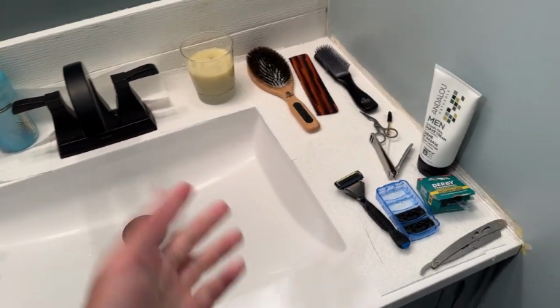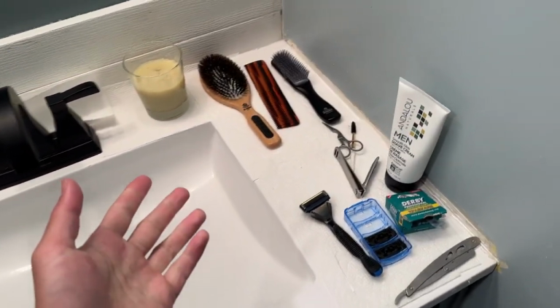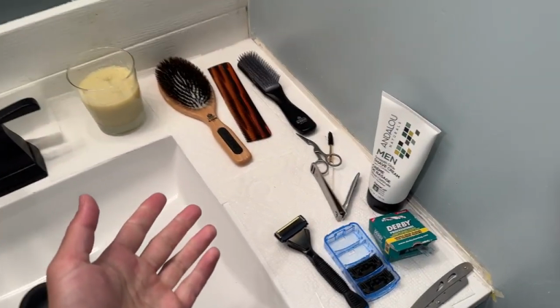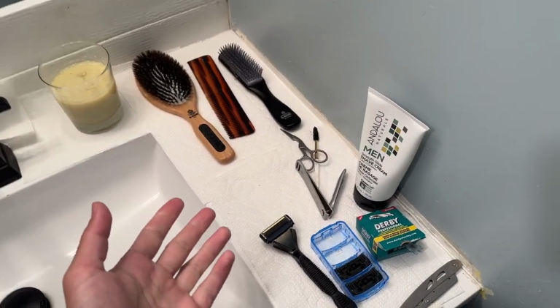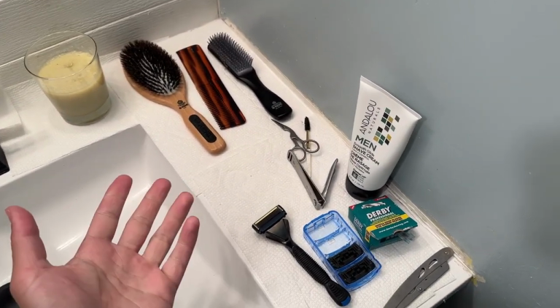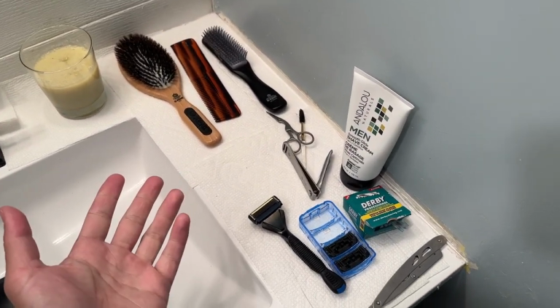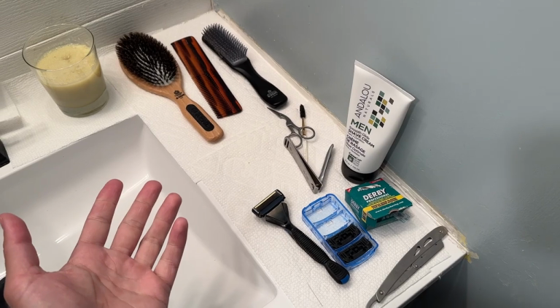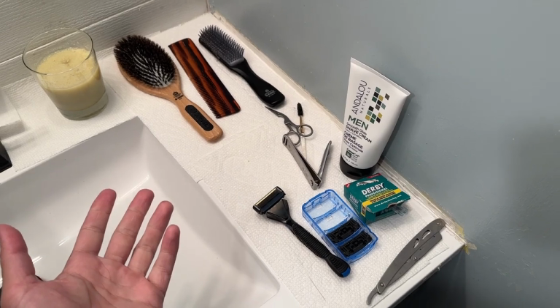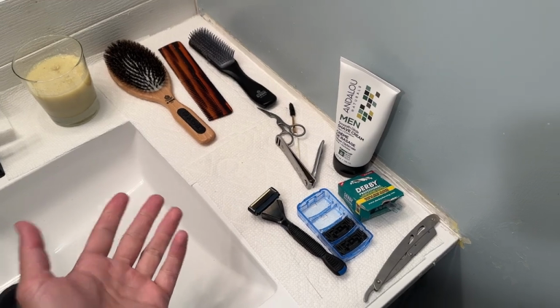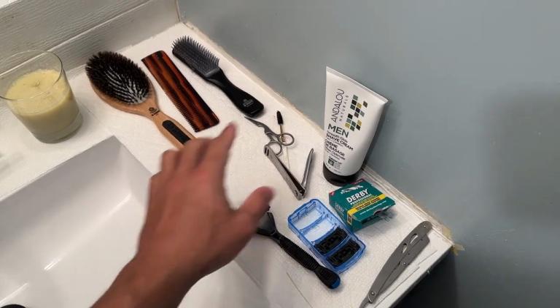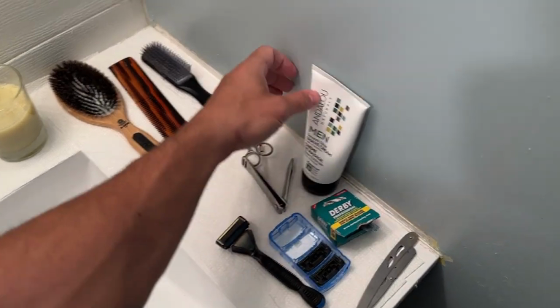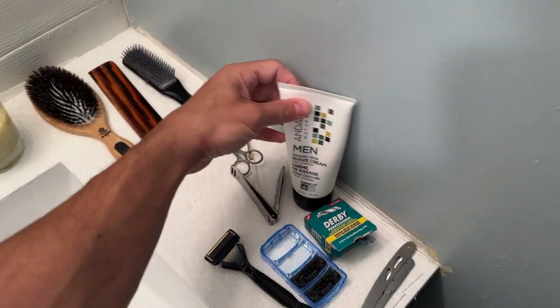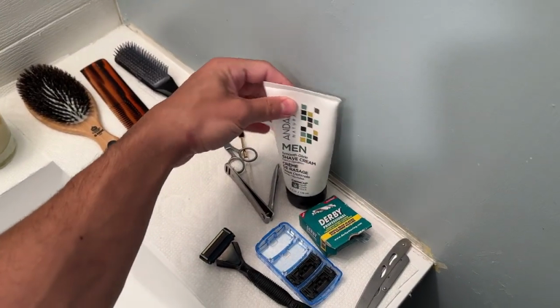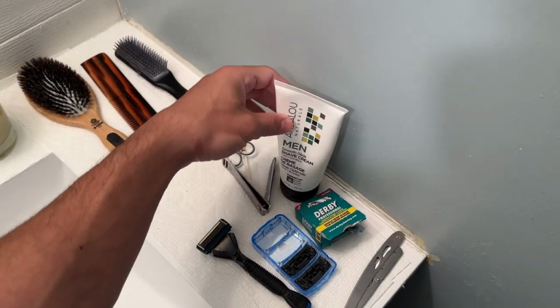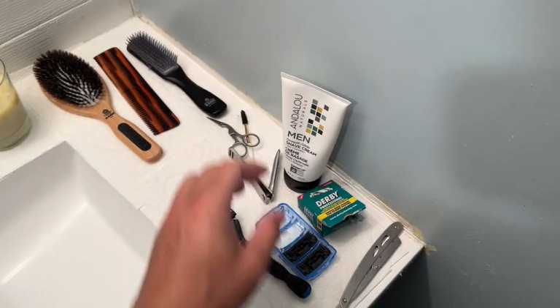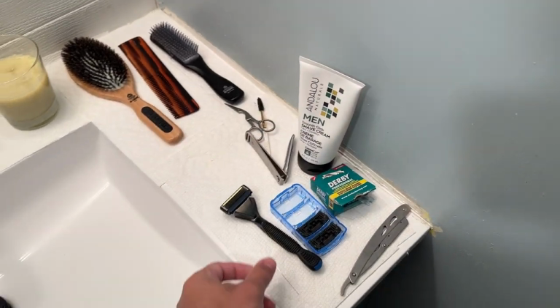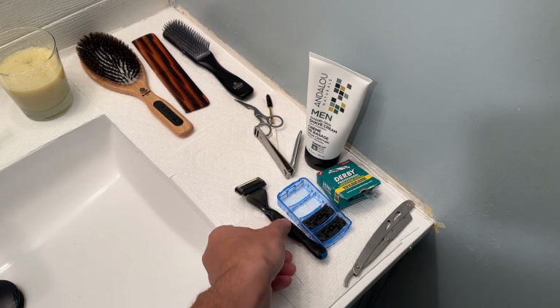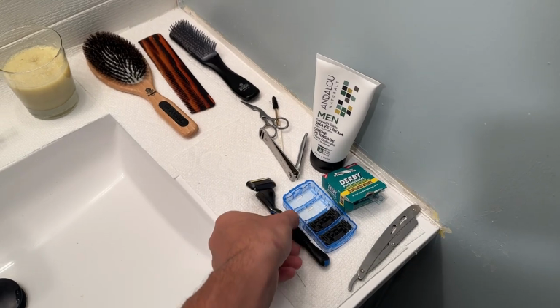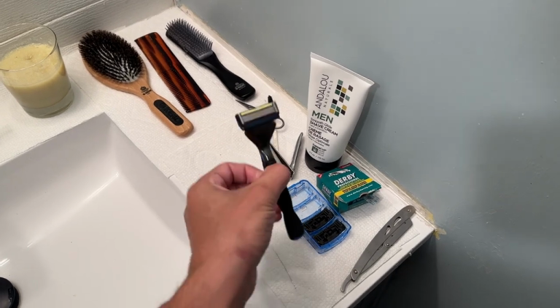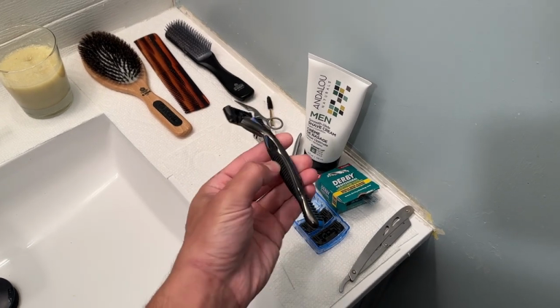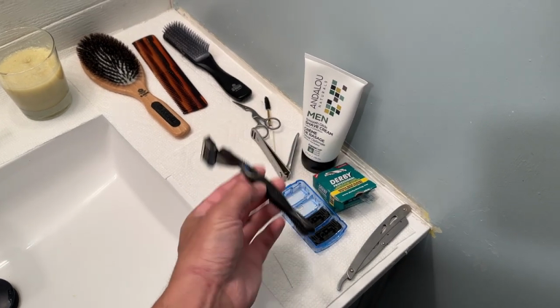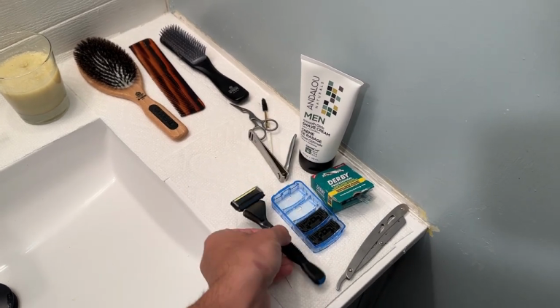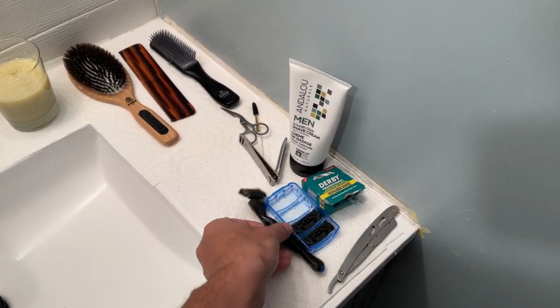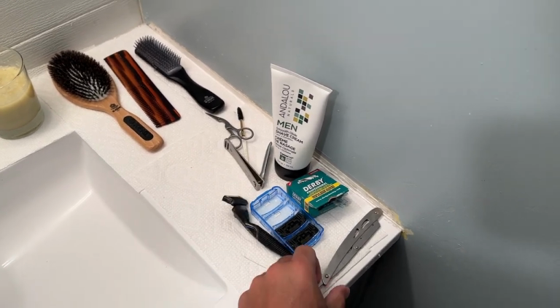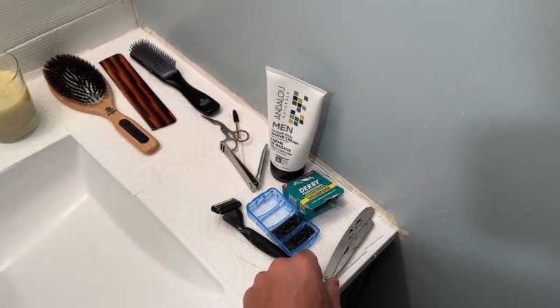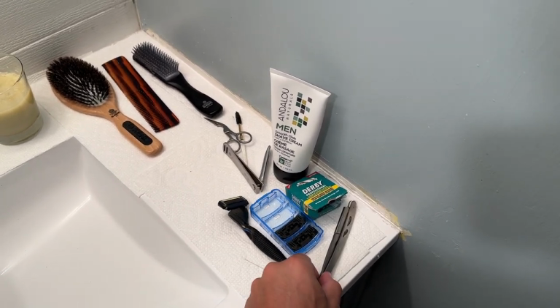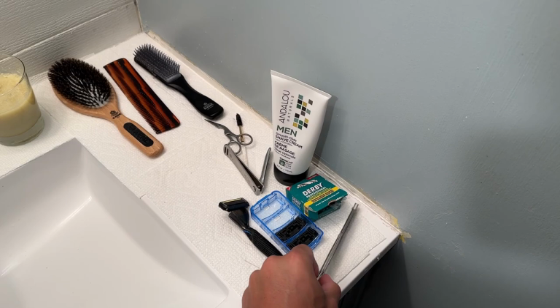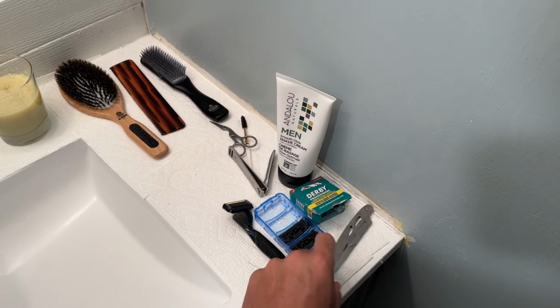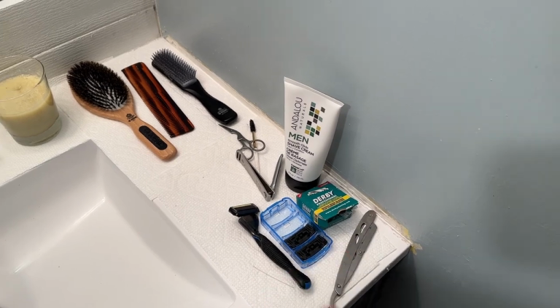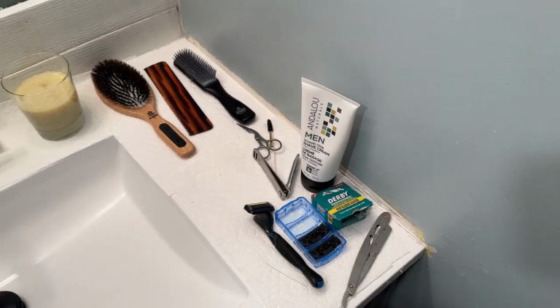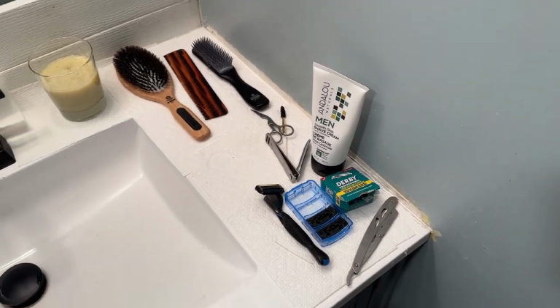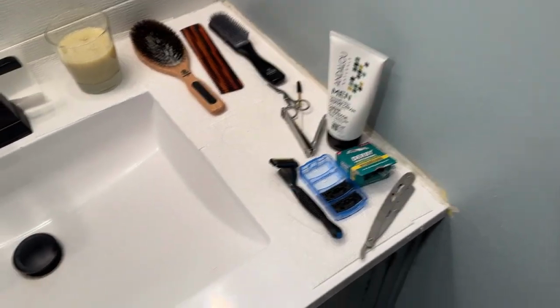Shaving — nothing crazy, guys. I don't have to shave that much, maybe like once every two weeks. I just use the new natural shave cream we have. I'll do like a six-plated razor for most of it, and then for some tight areas I'll use a straight razor, usually slicing my face open half the time.